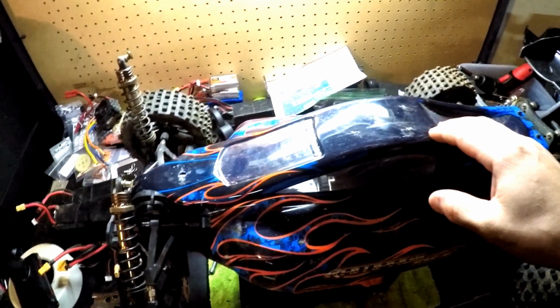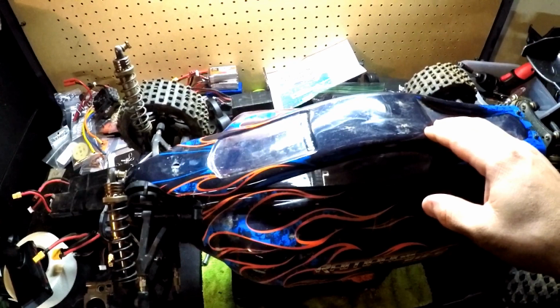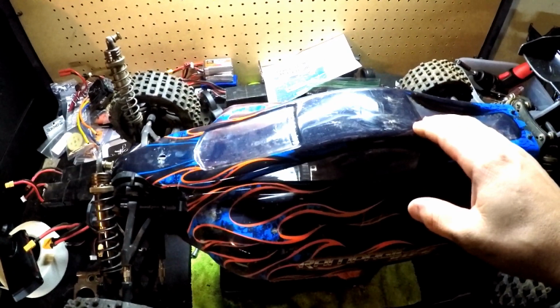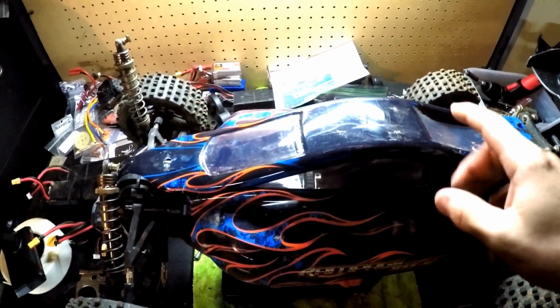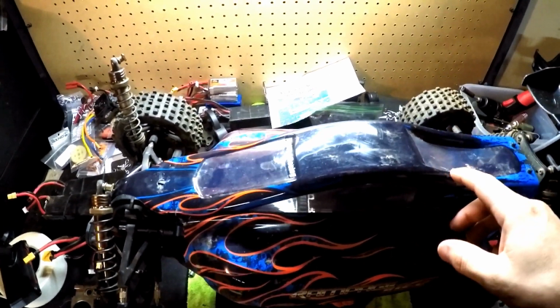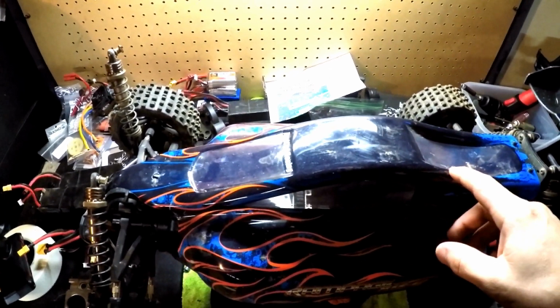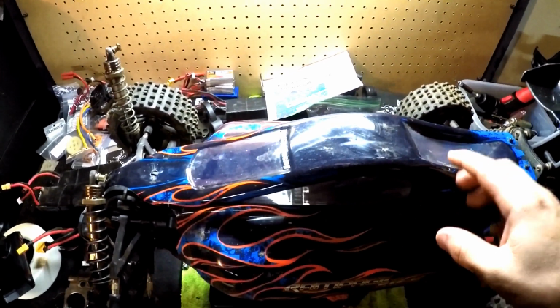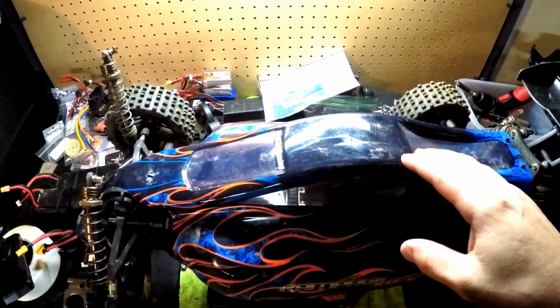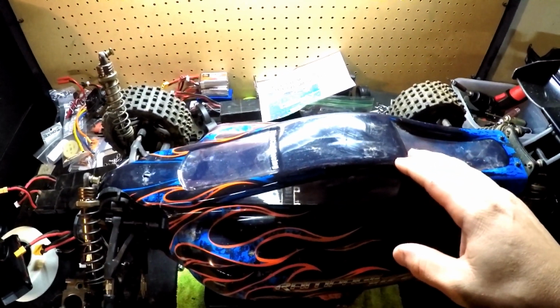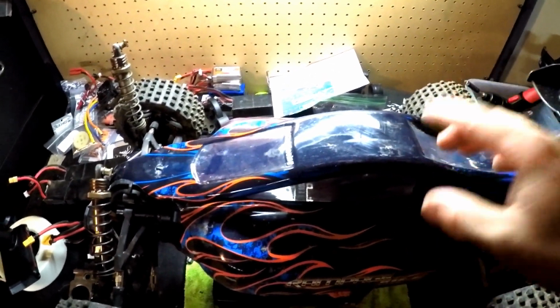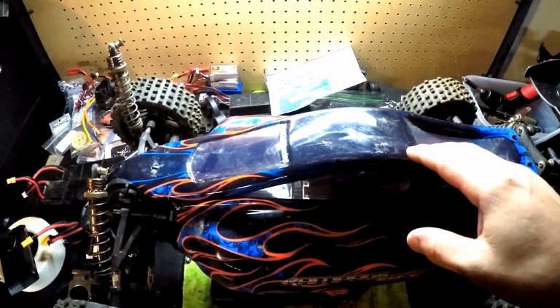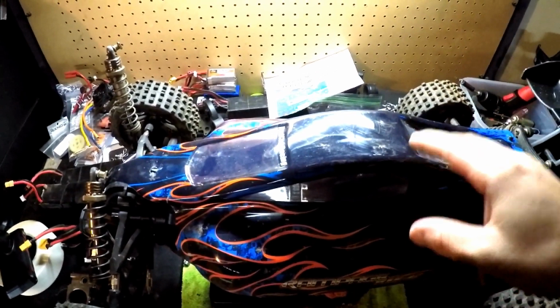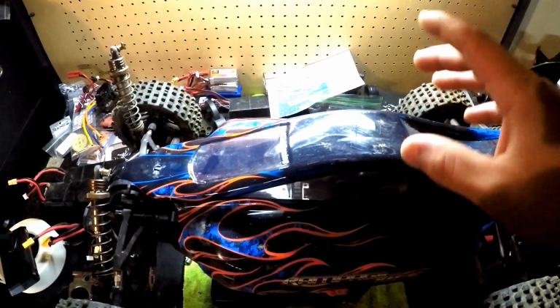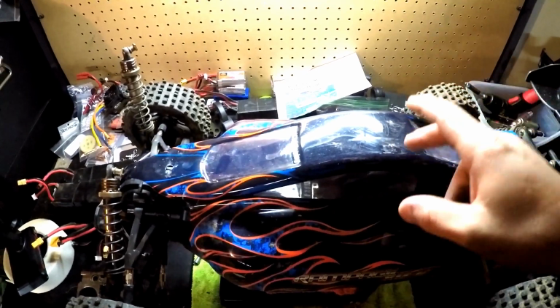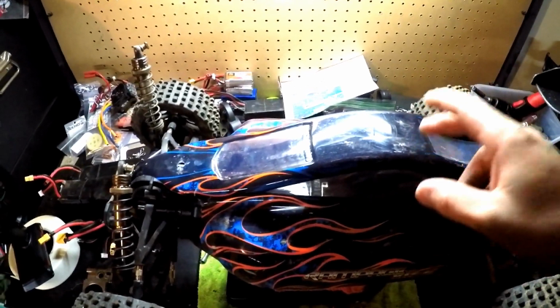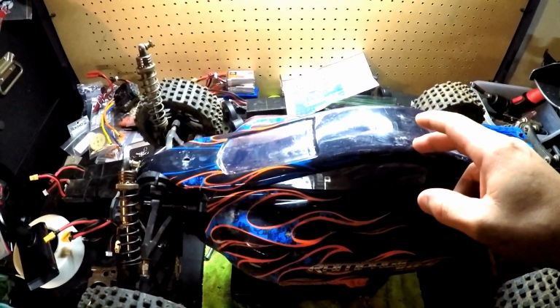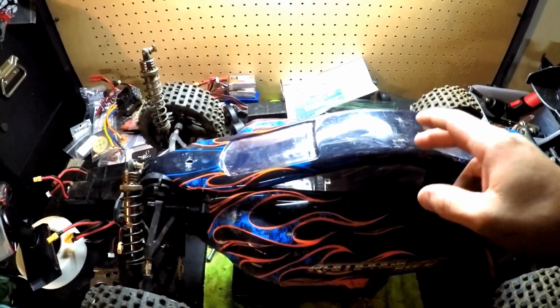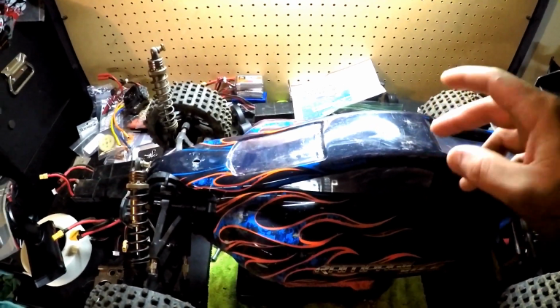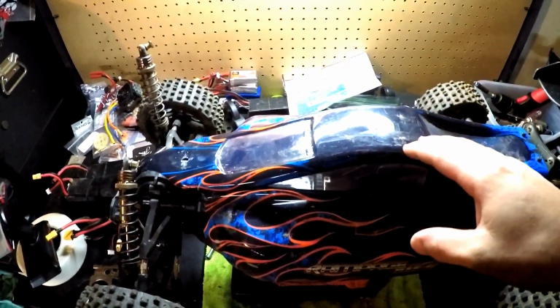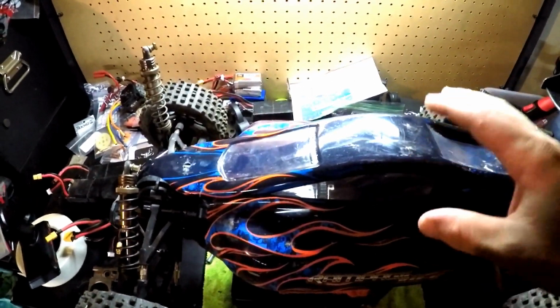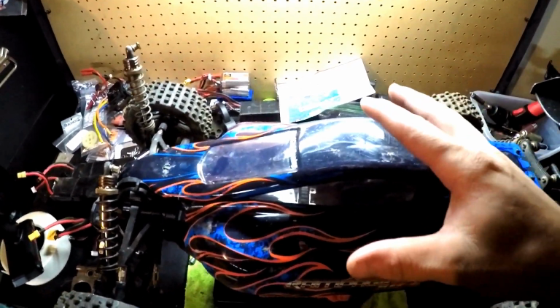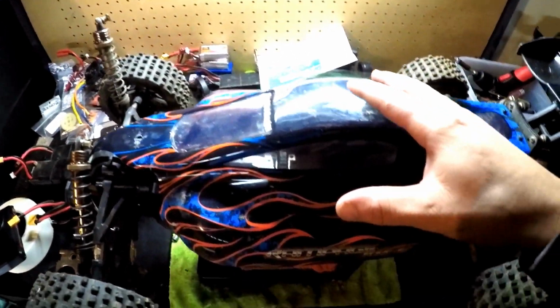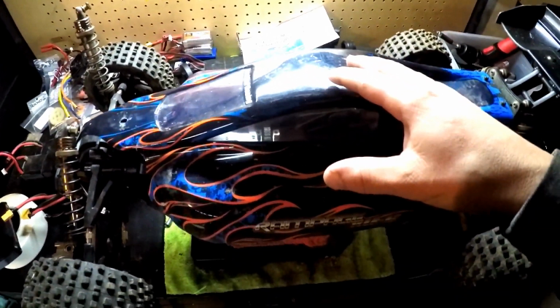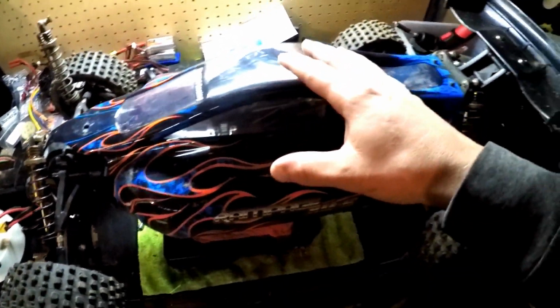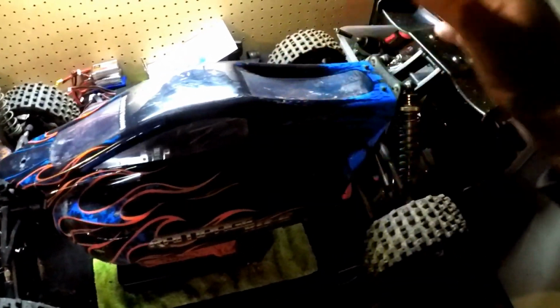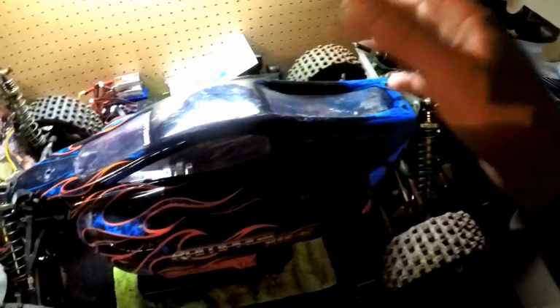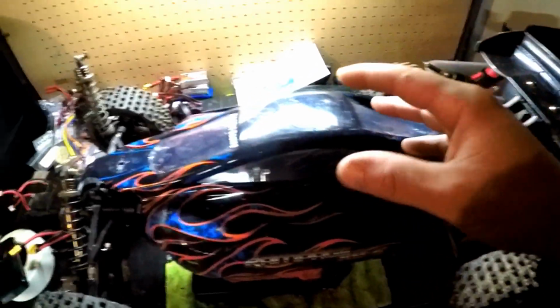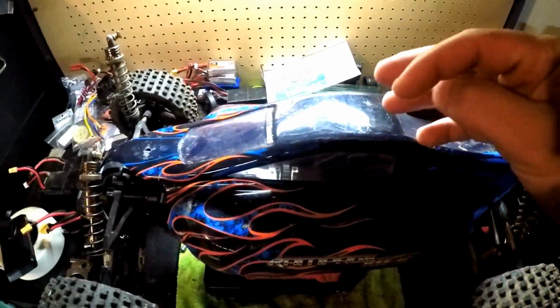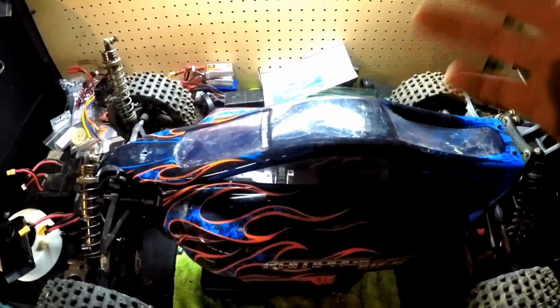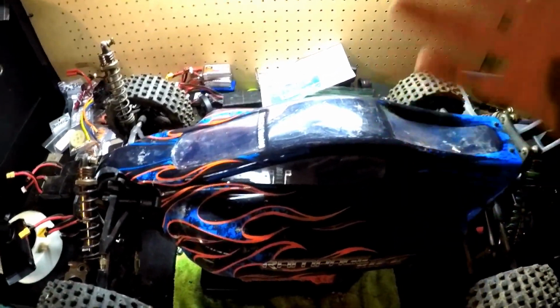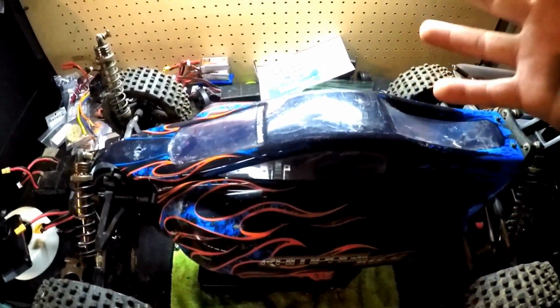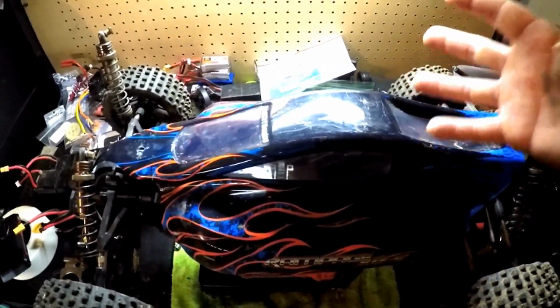What's going on everybody, this is Gary from Killer Offward Hobbies, and today we're going to be upgrading the Red Cat Rampage XBE one-fifth scale size buggy. Sorry, I know it's a little dark in here — this is my workshop, basically I'm in my garage.